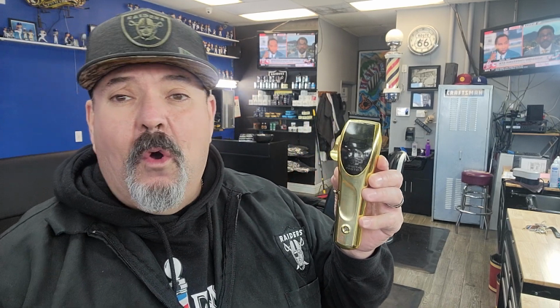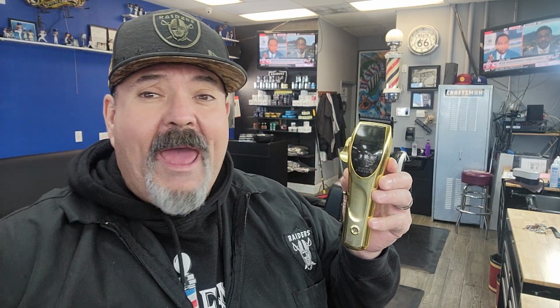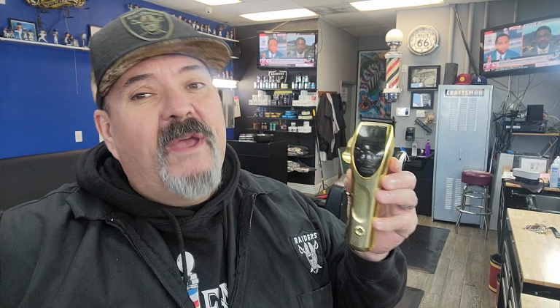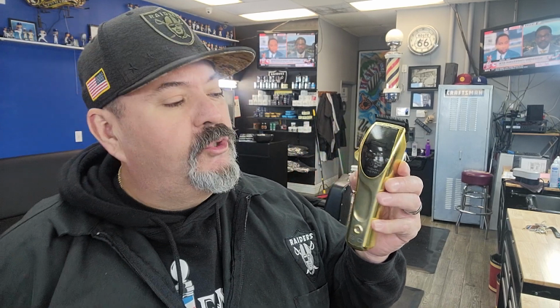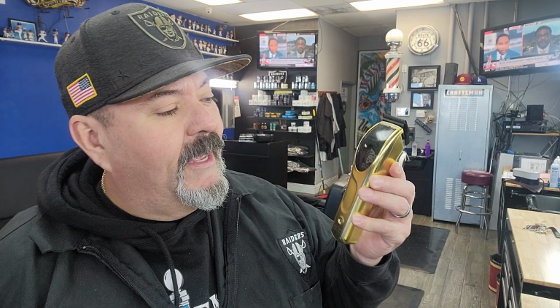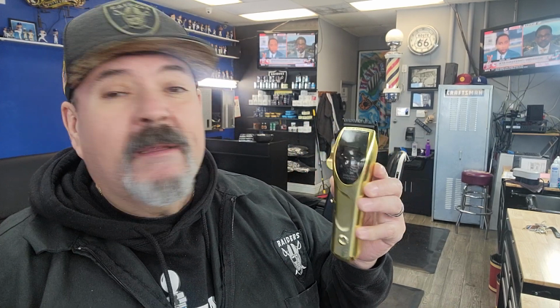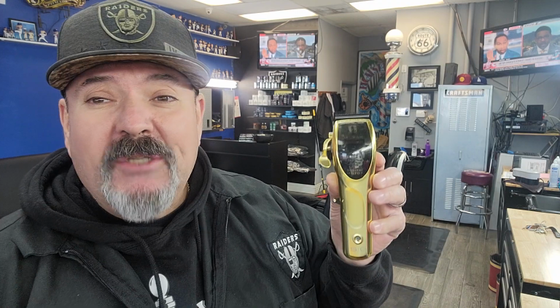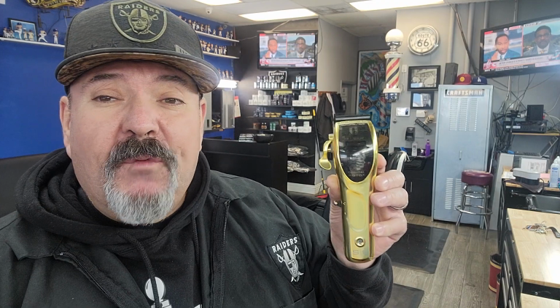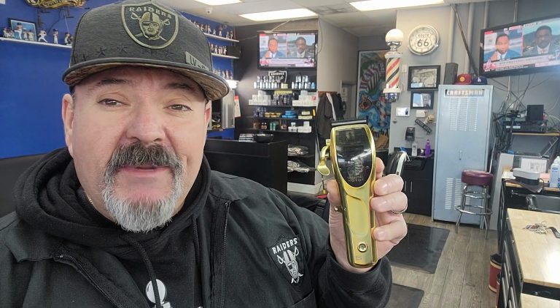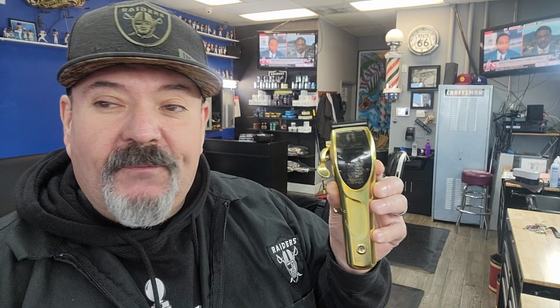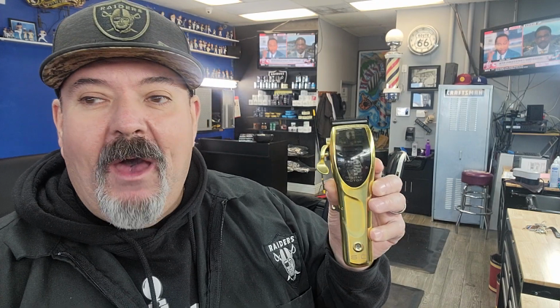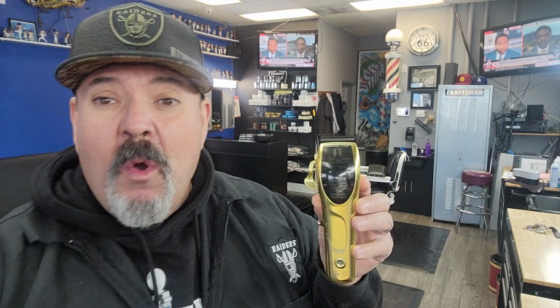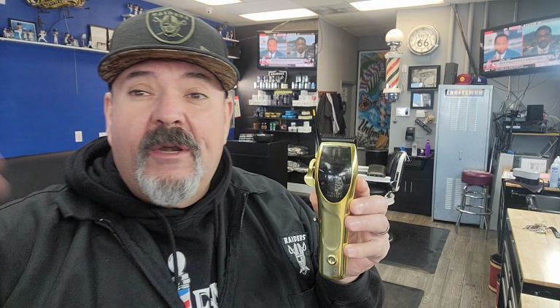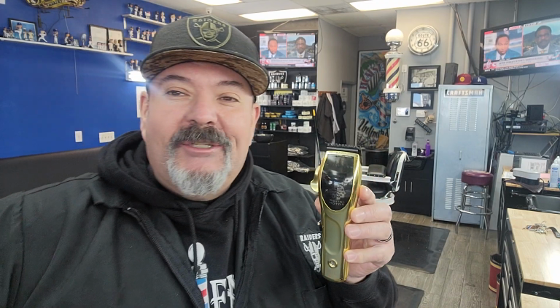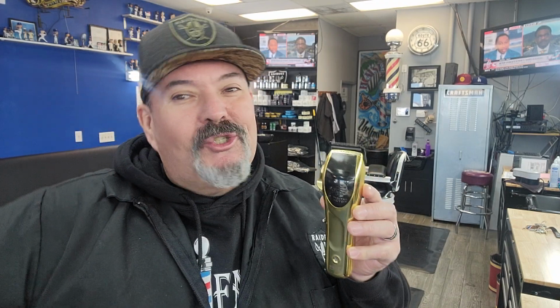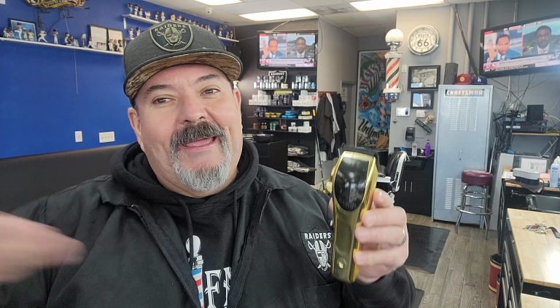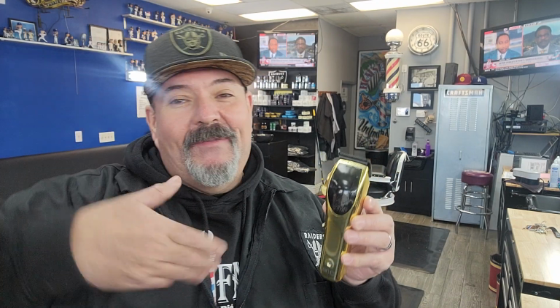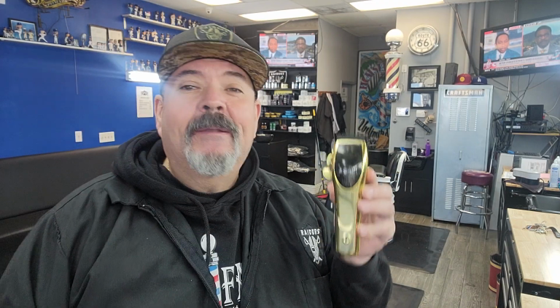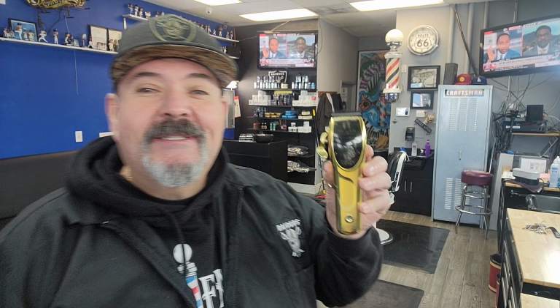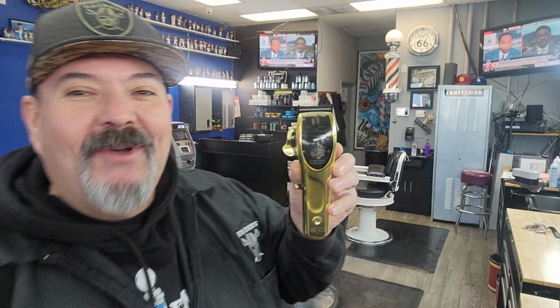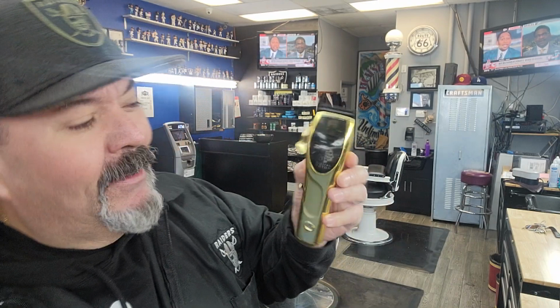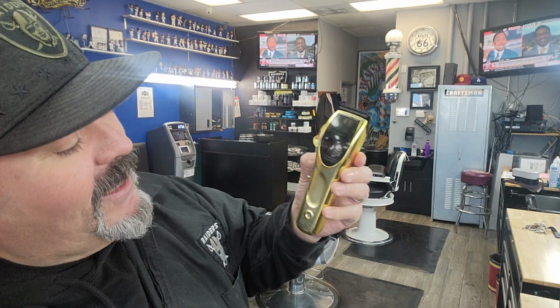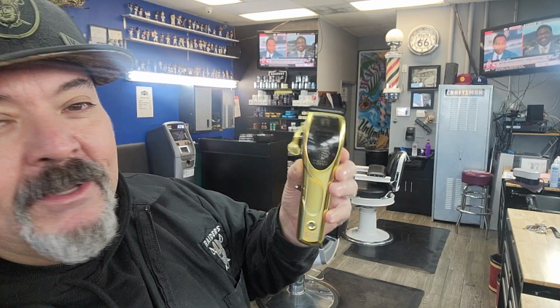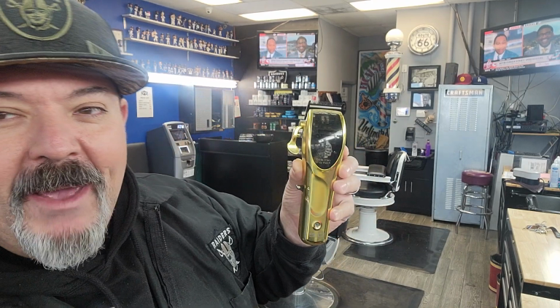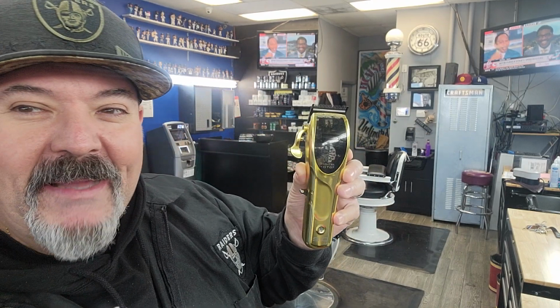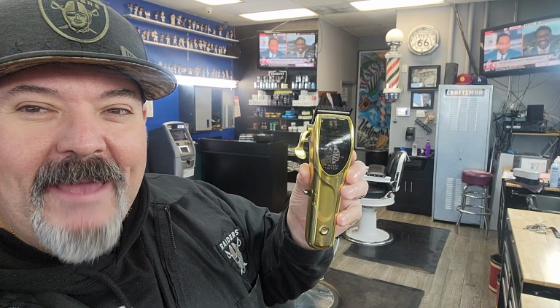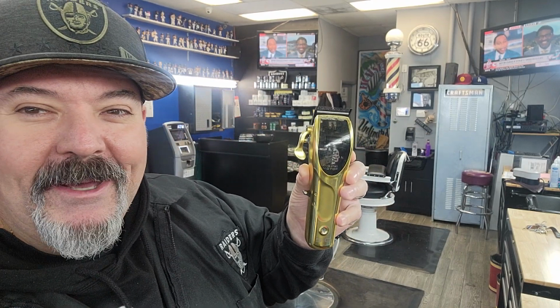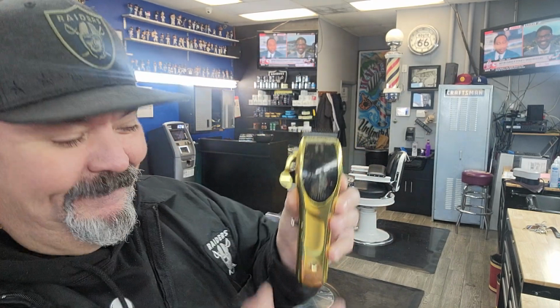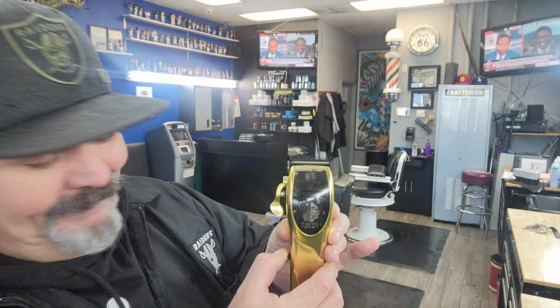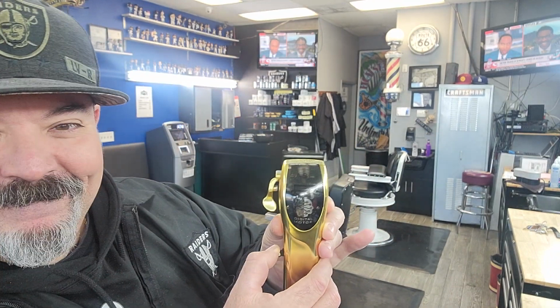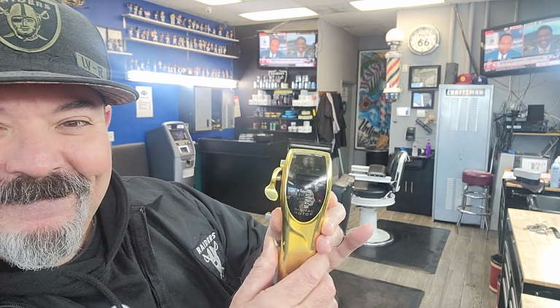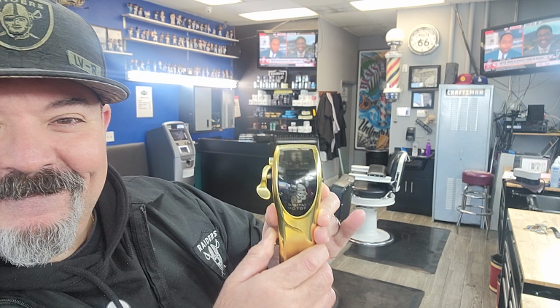Stylecraft is the latest and greatest in barber tools for home and professional use. If you guys are looking for a good machine for your house or to bring into your shop like I have here, the Stylecraft Saber — you might want to pick this bad boy up.